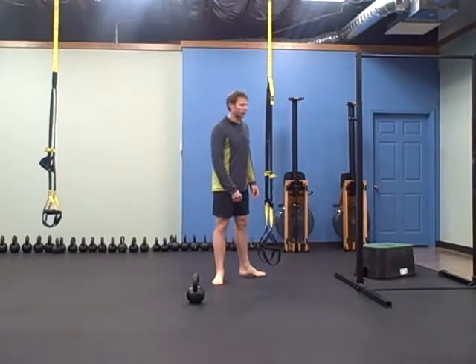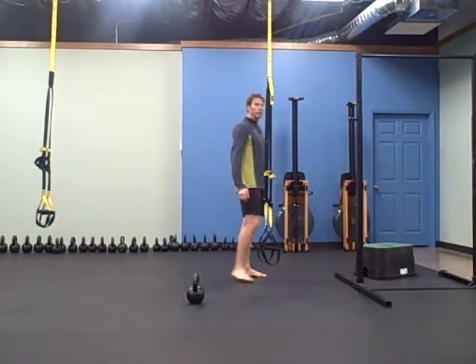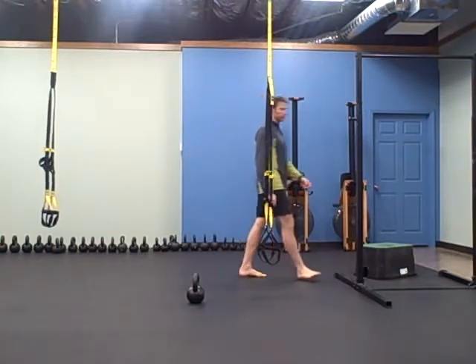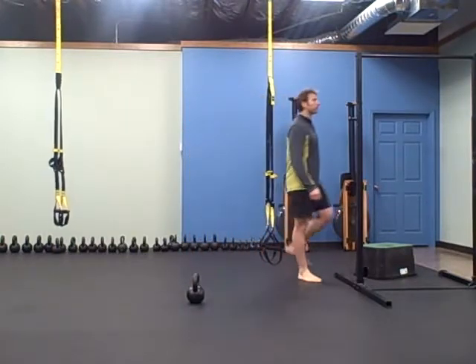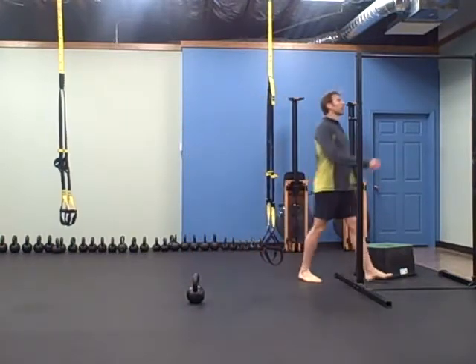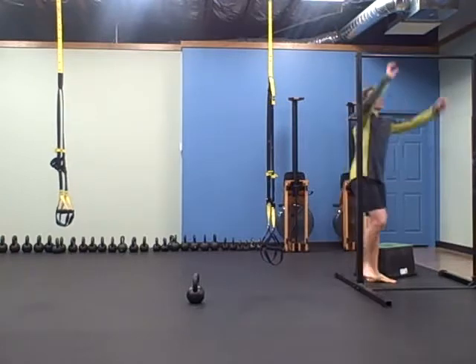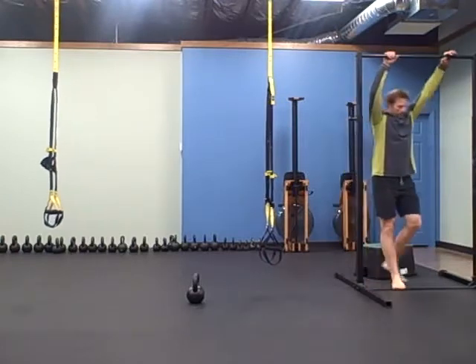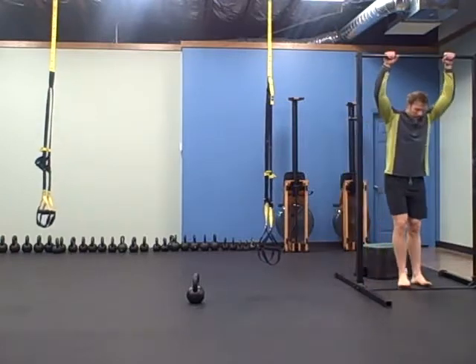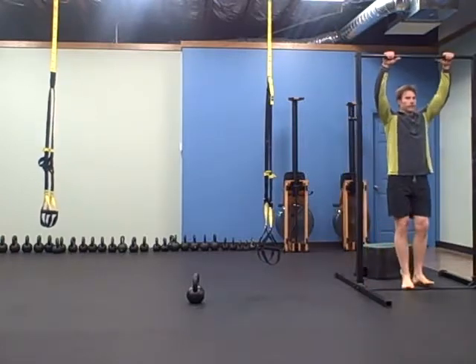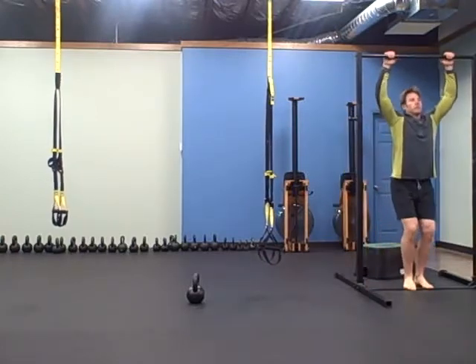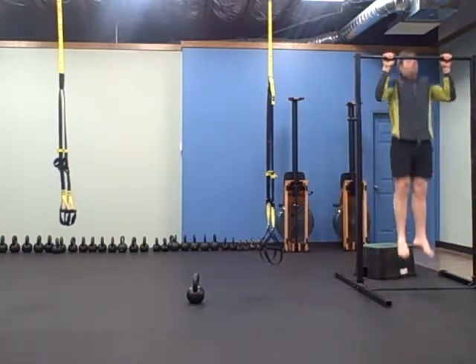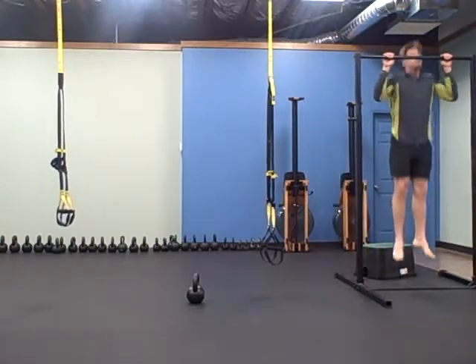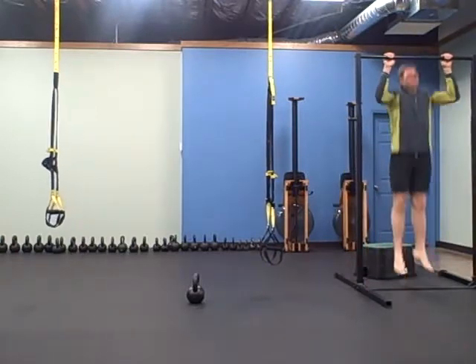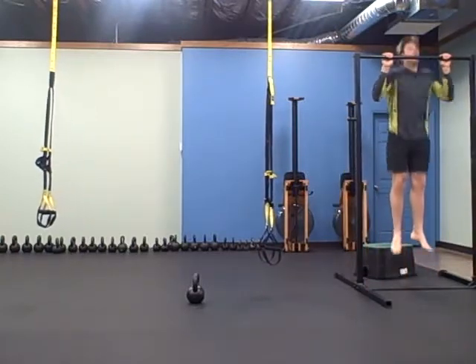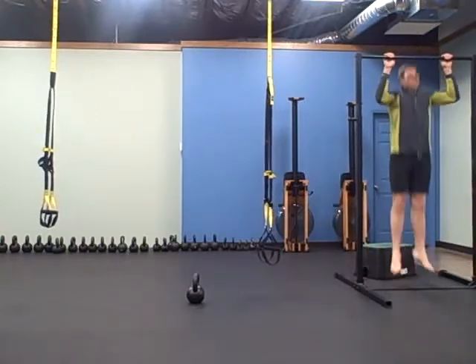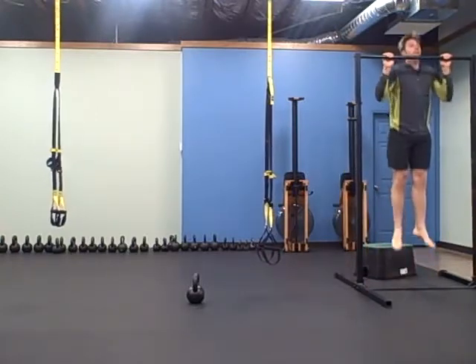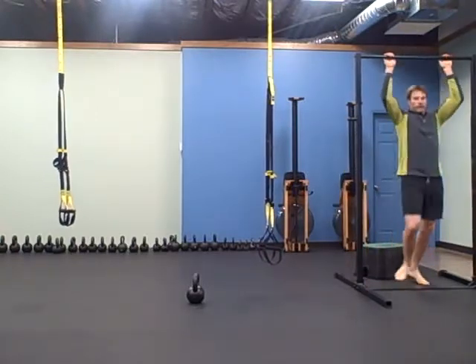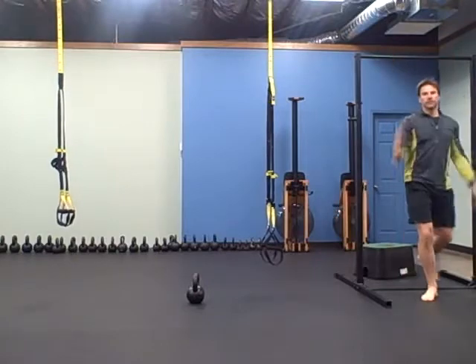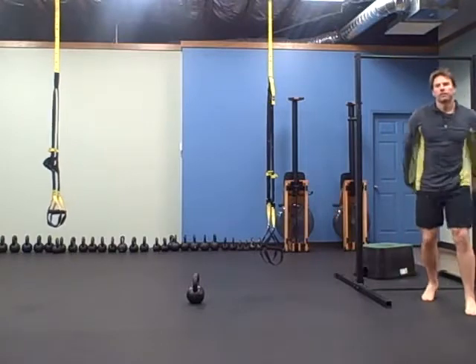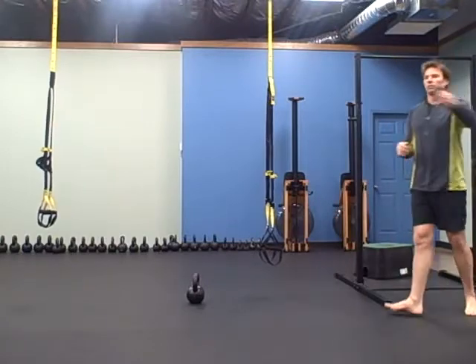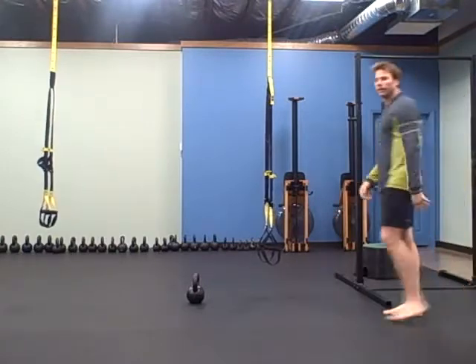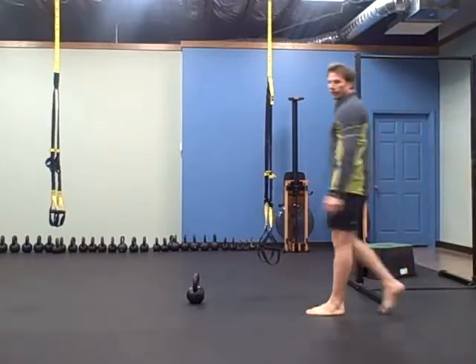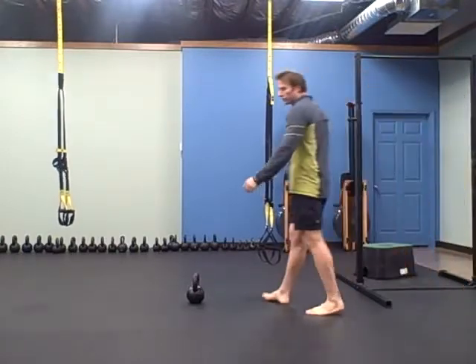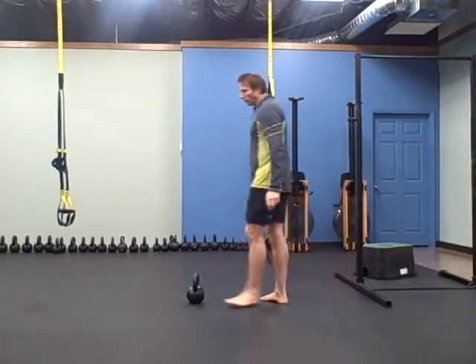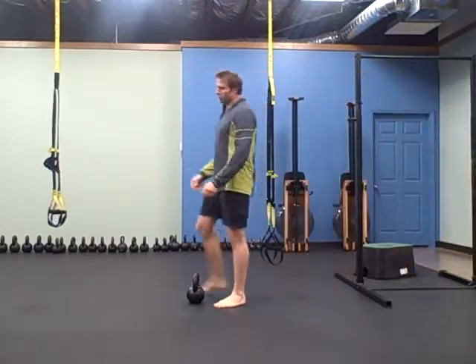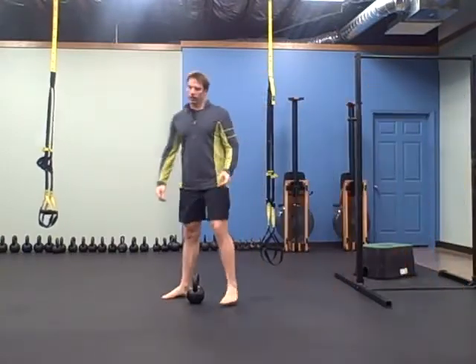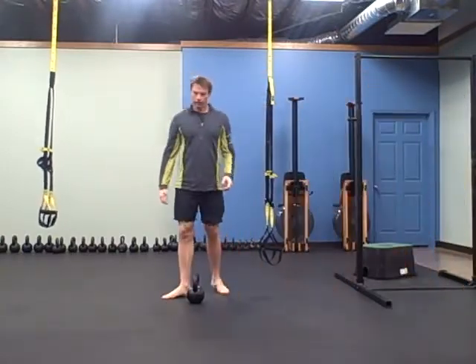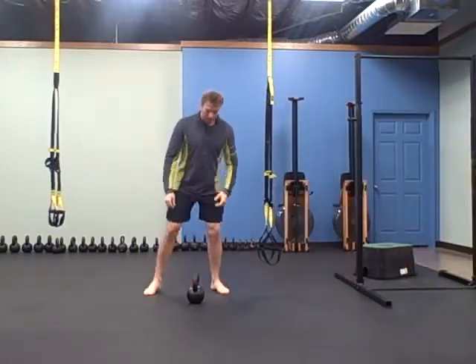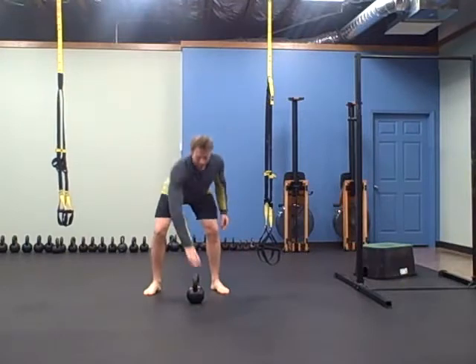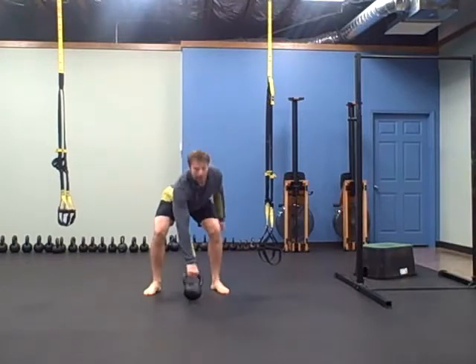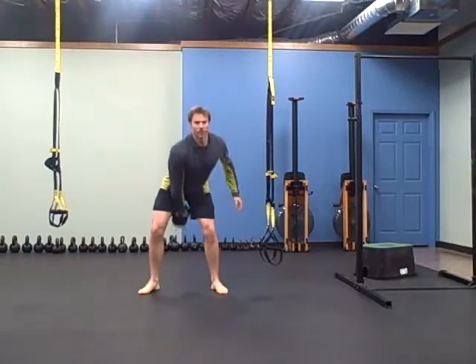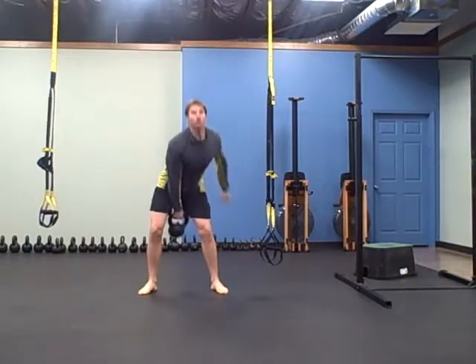First one is jumping pull-up. Jump there. Next one is alternating swing — switch it at the top.